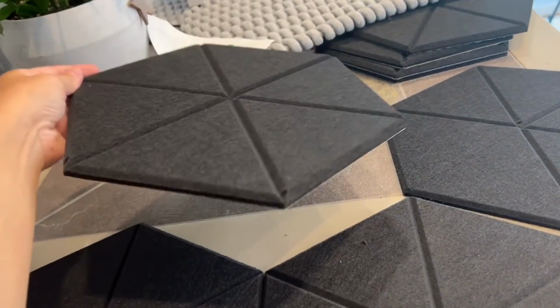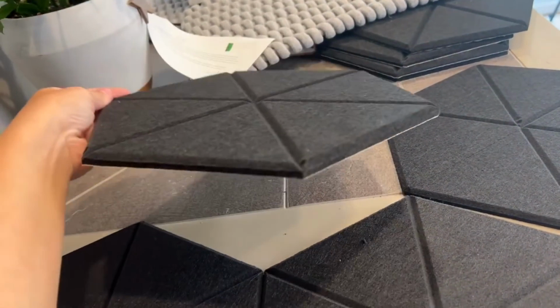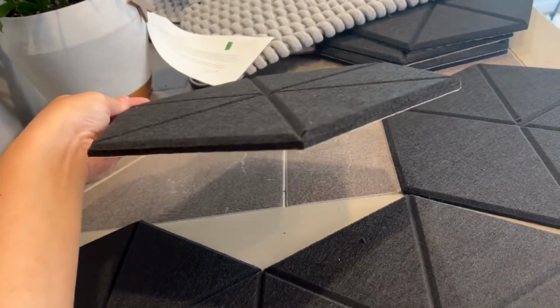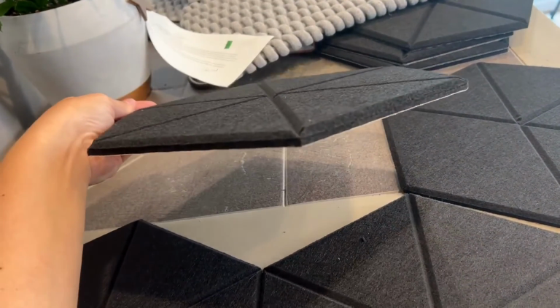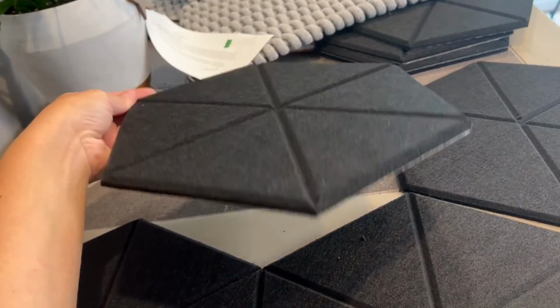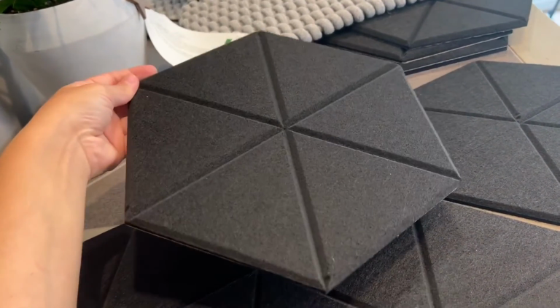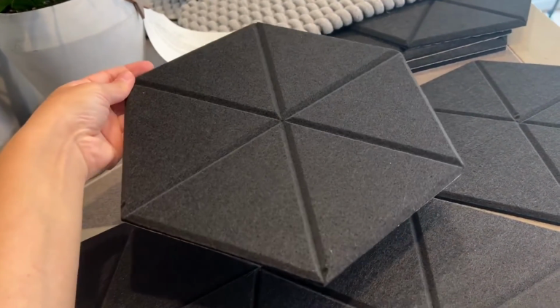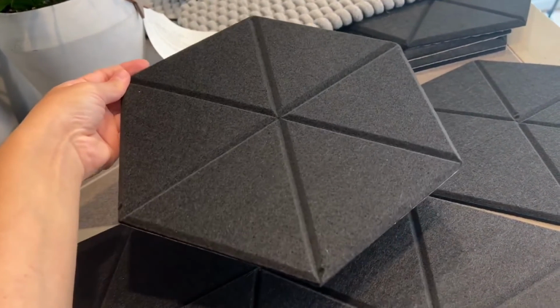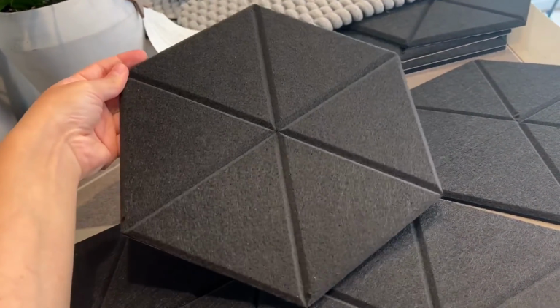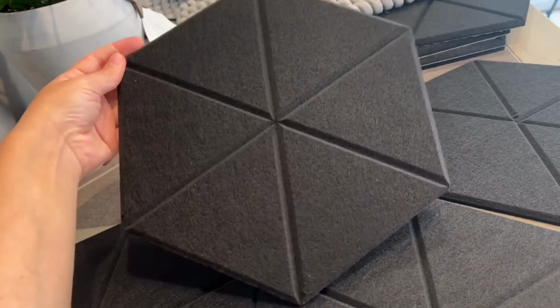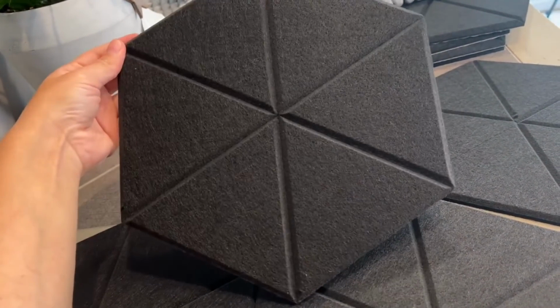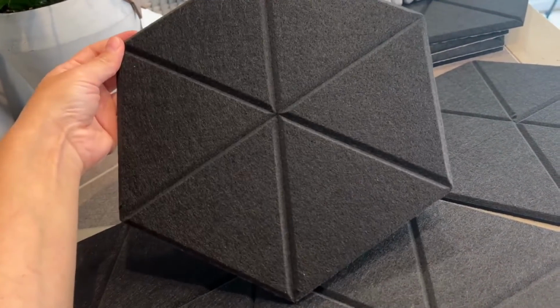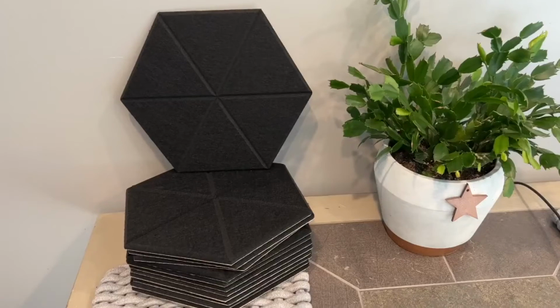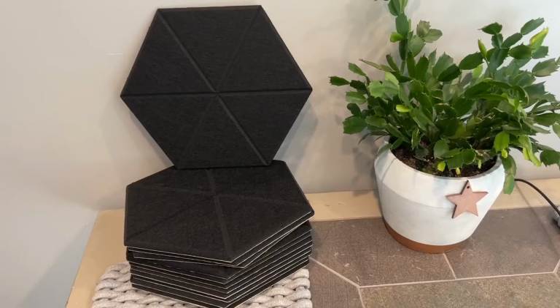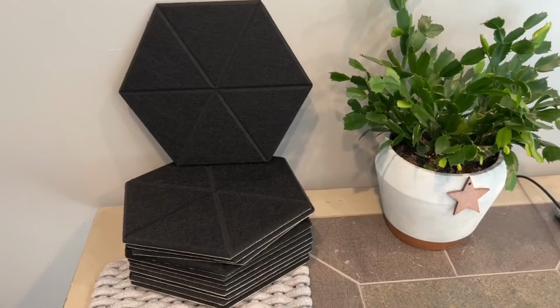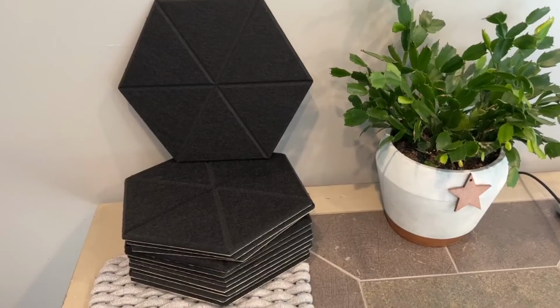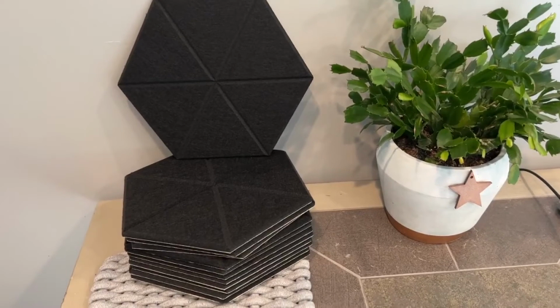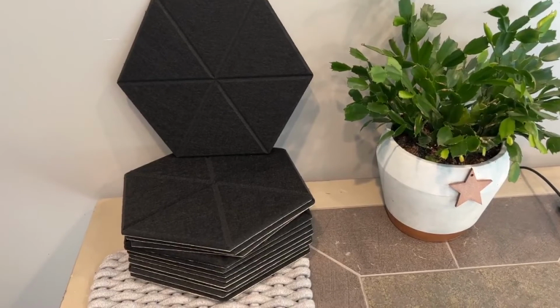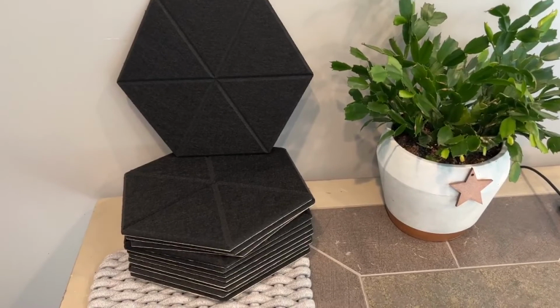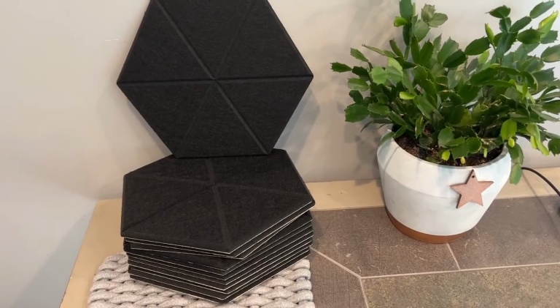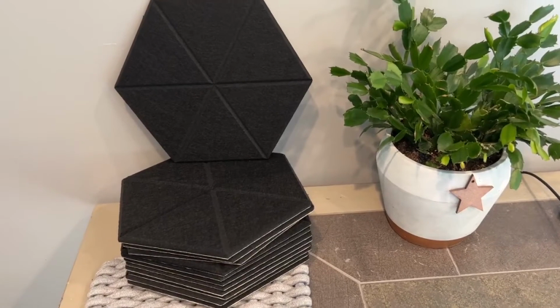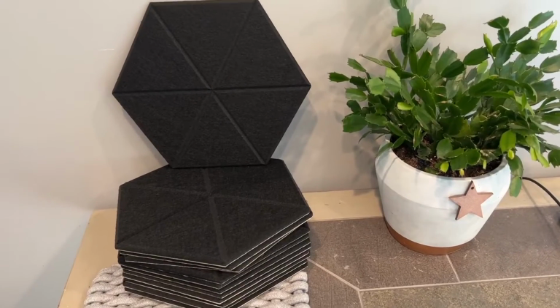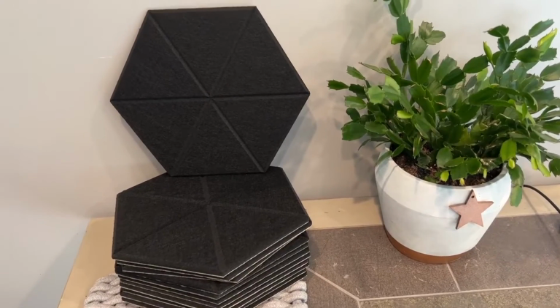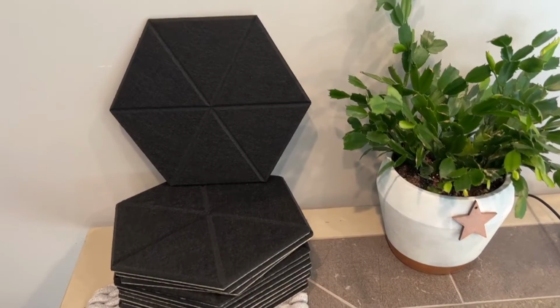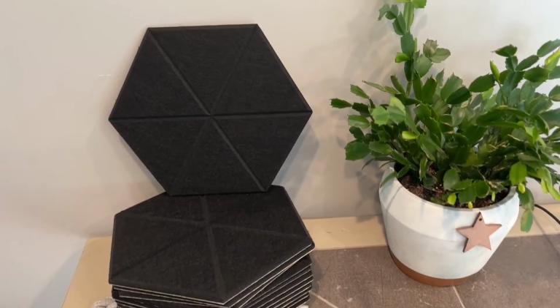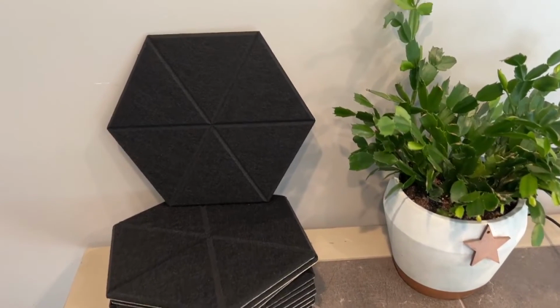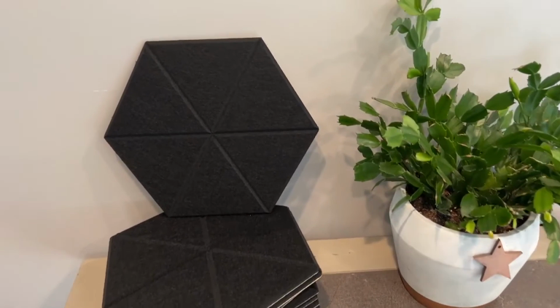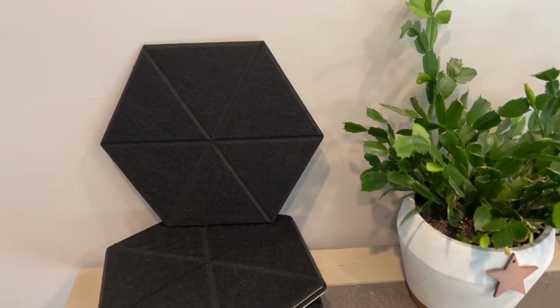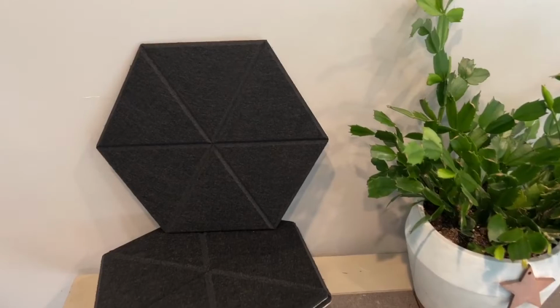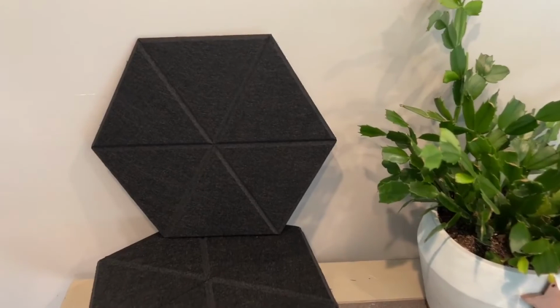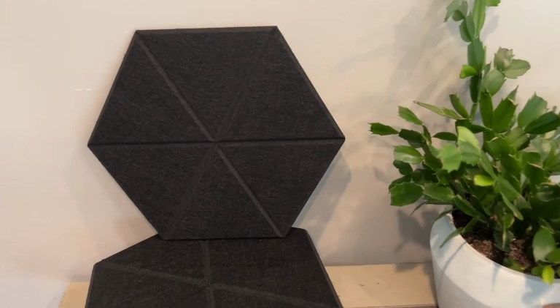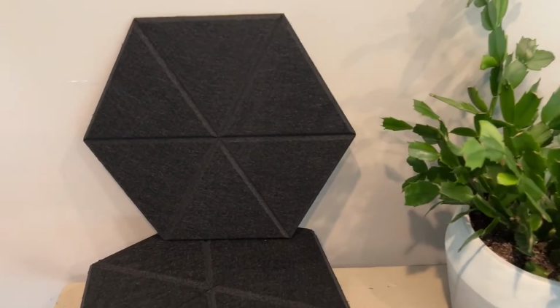These panels have 9.4 pound per cubic foot density and are made with 100% polyester fiber. They're odorless, non-toxic, and flame retardant so it's both safe to breathe and touch.